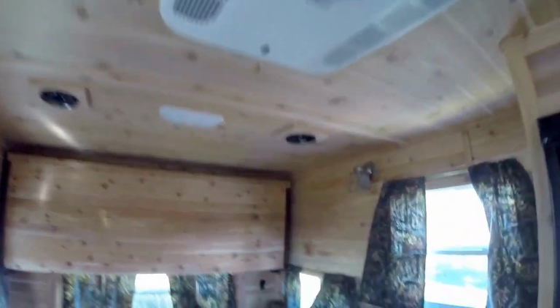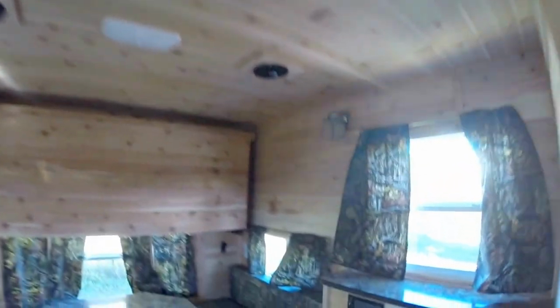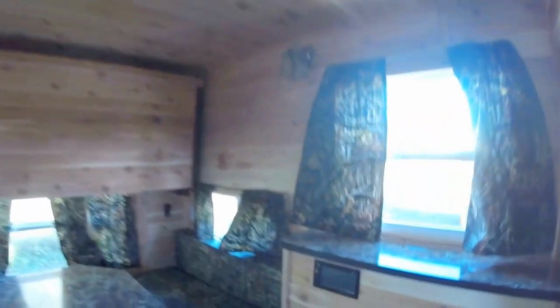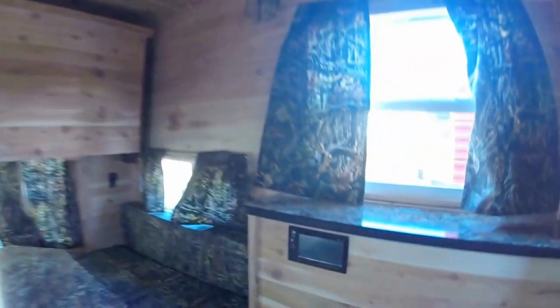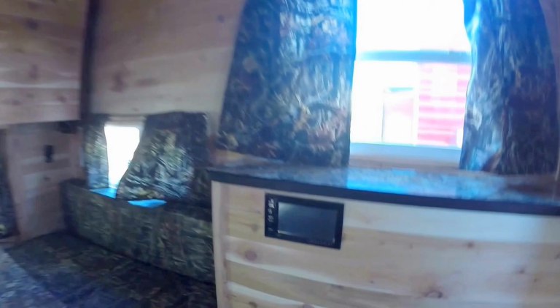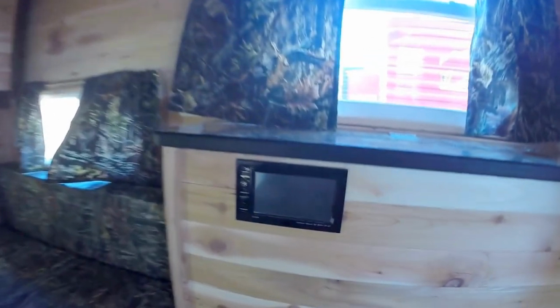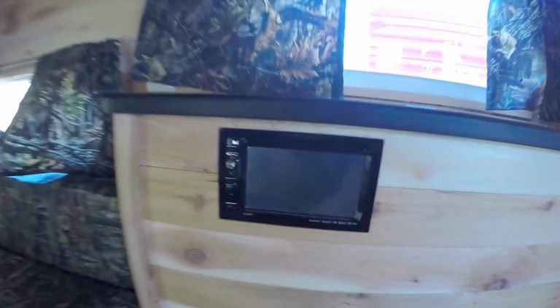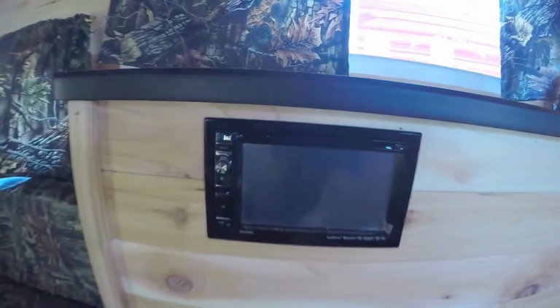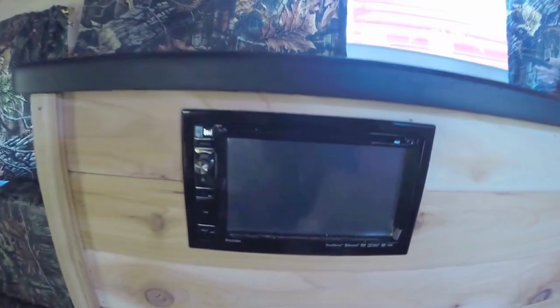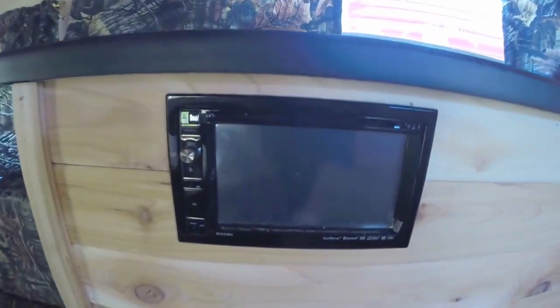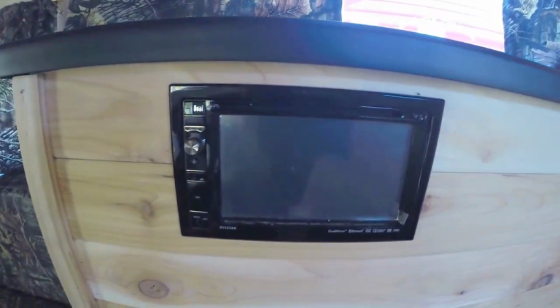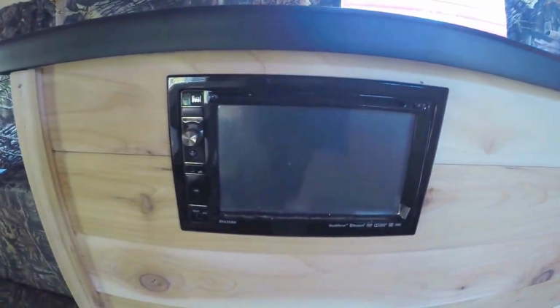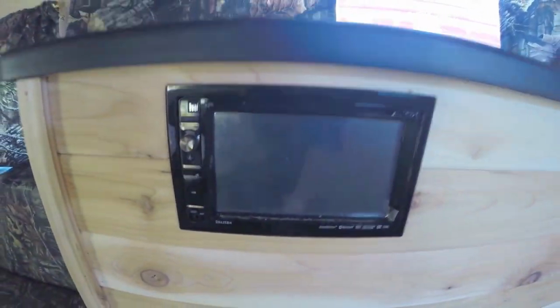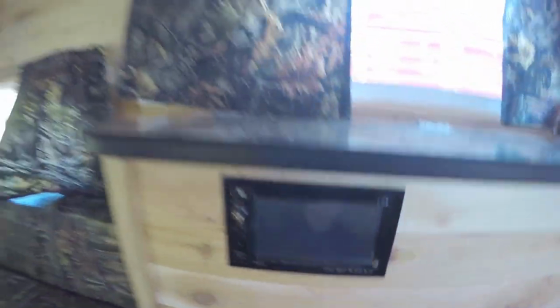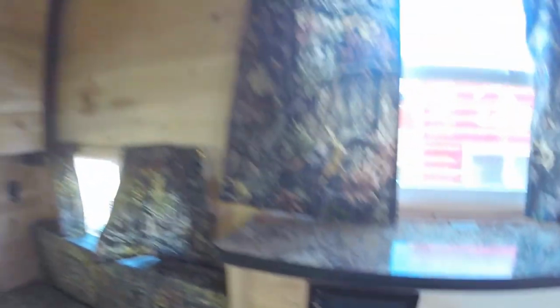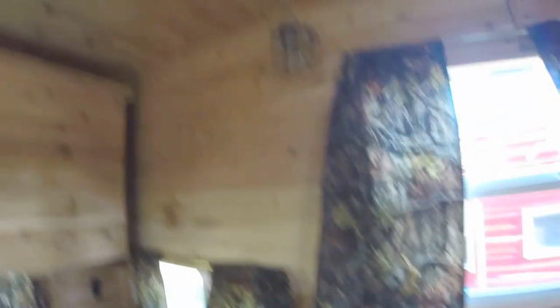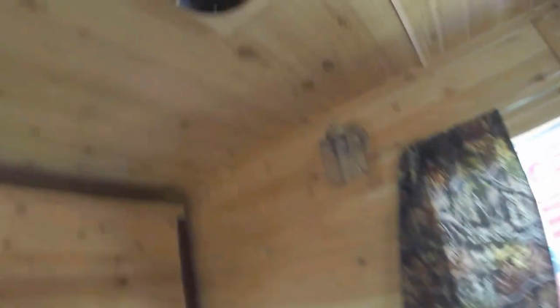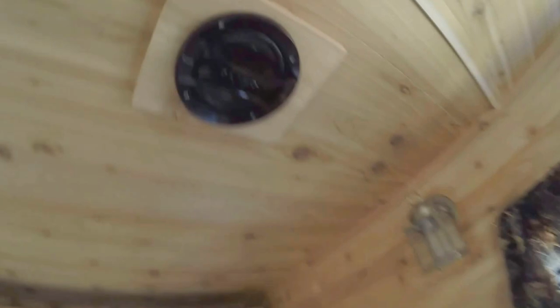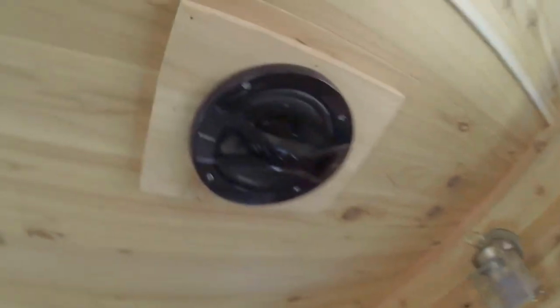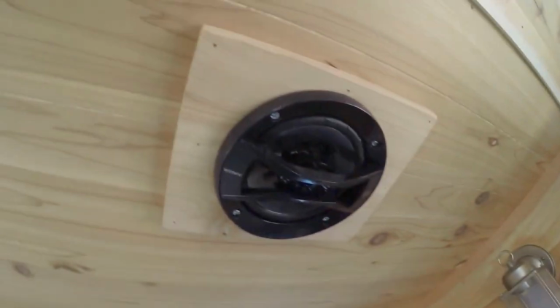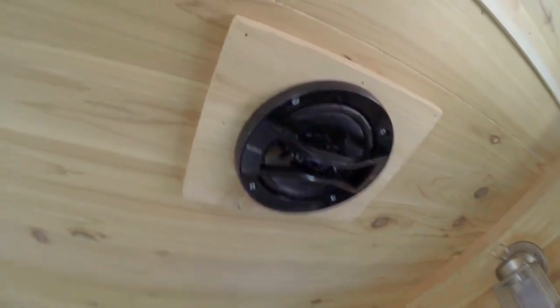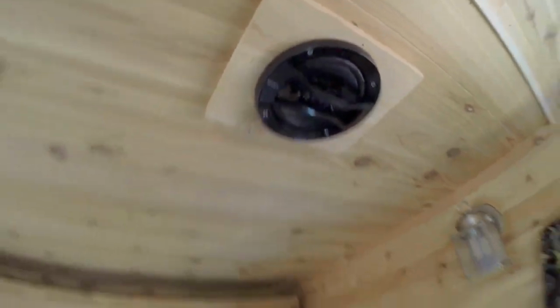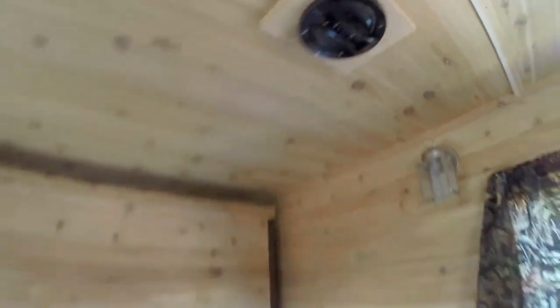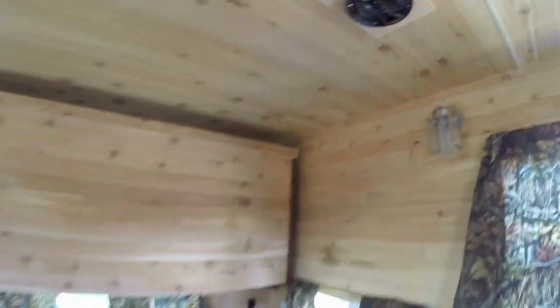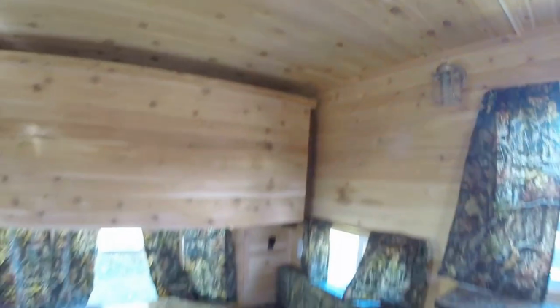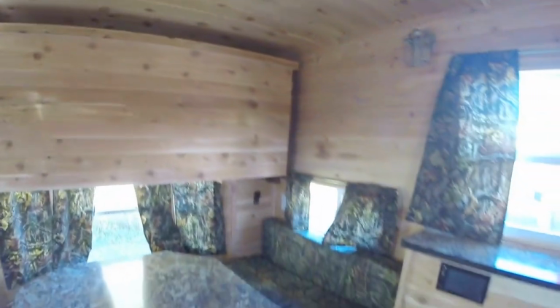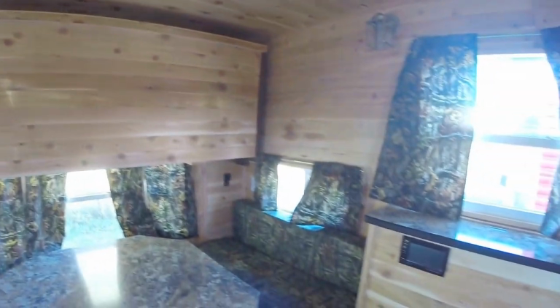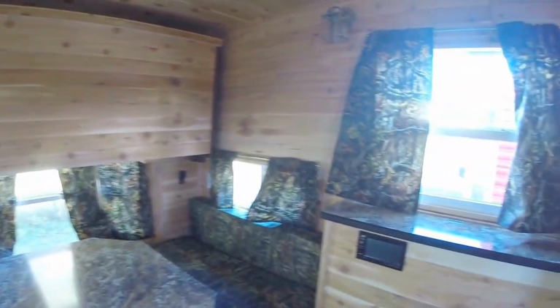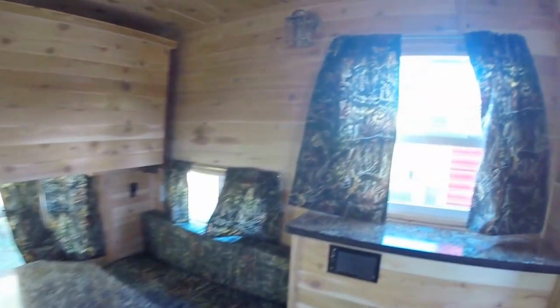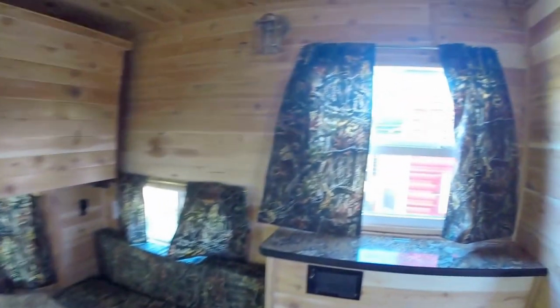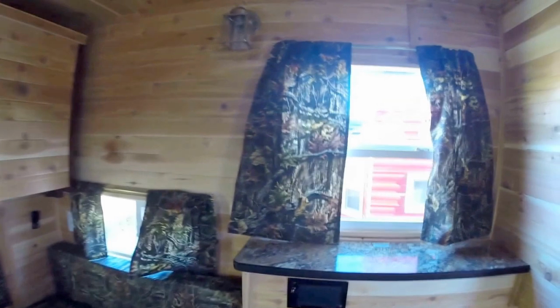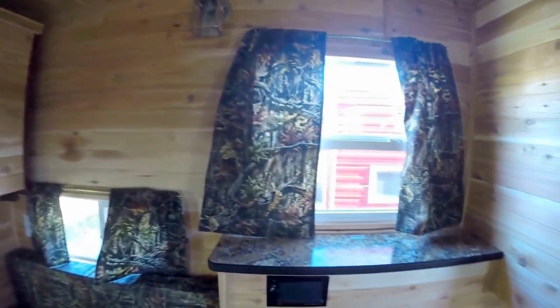We ordered it with the high-end entertainment center. We've got the Sony speakers — really going to be able to give the lake a little bounce when you're out there.